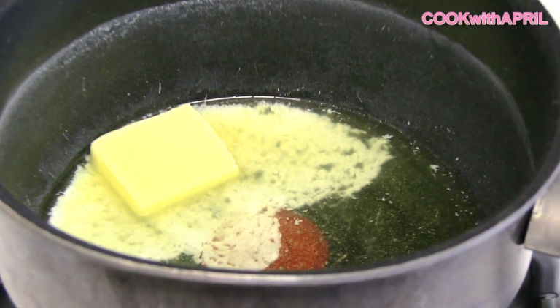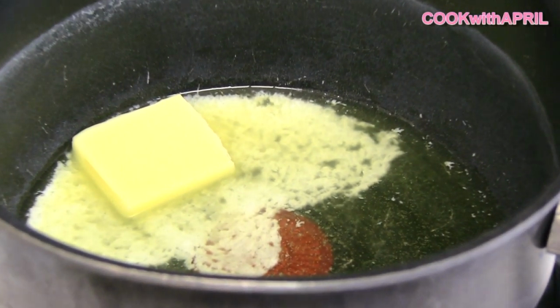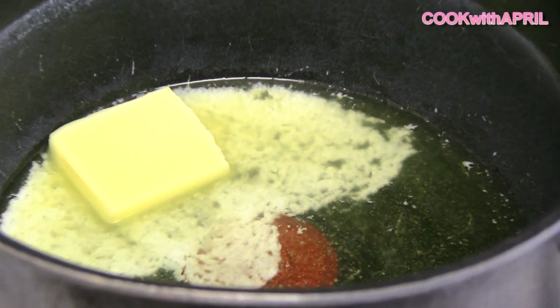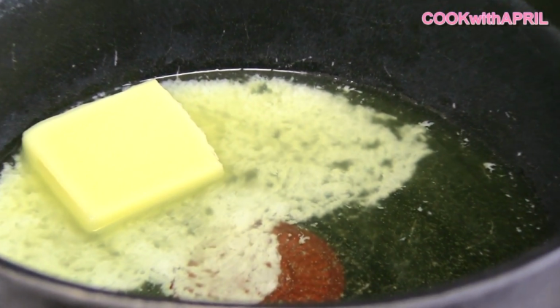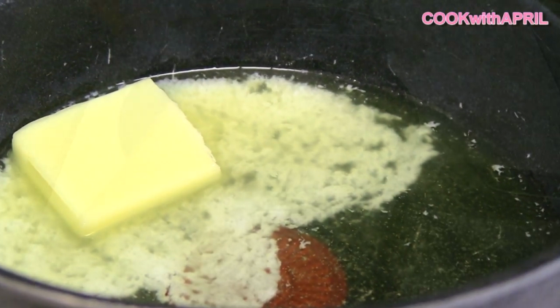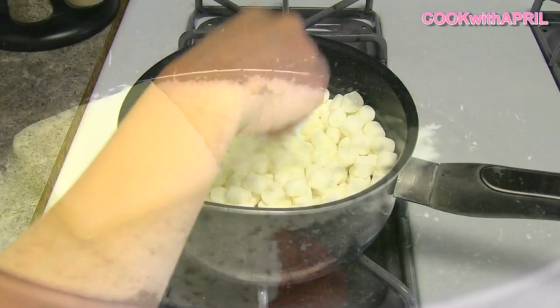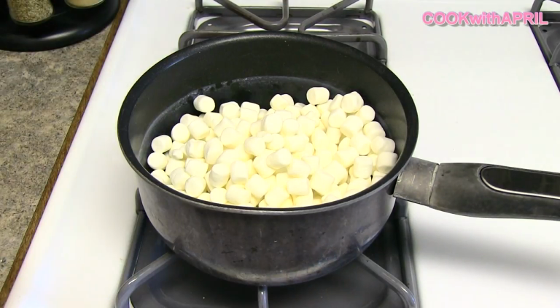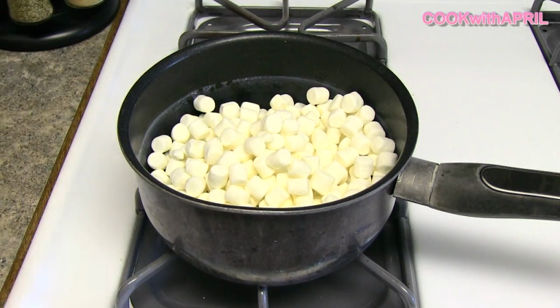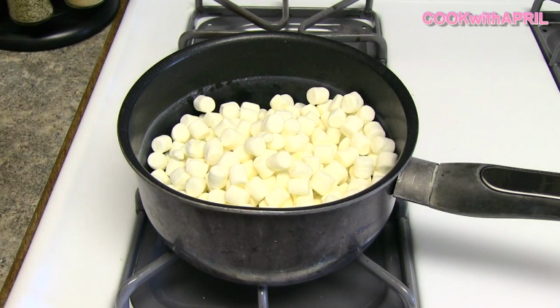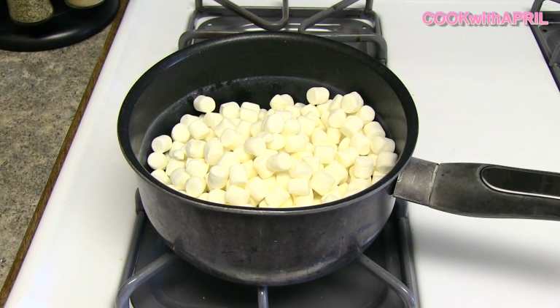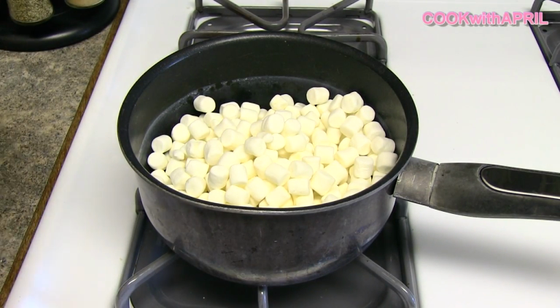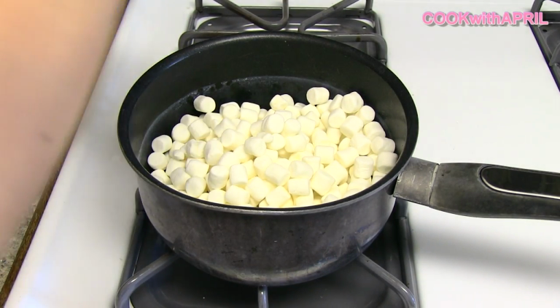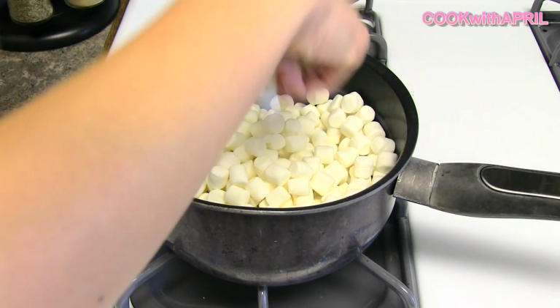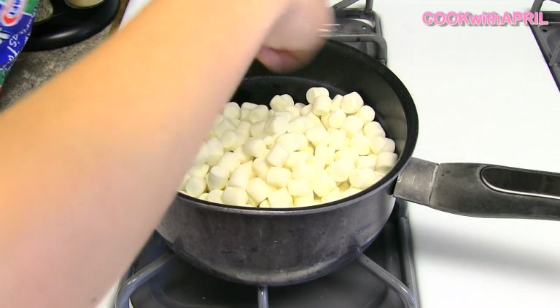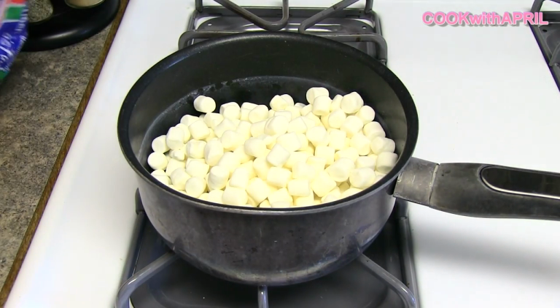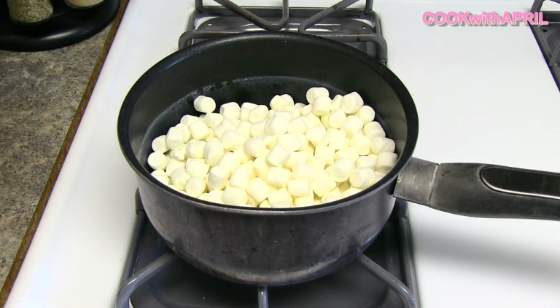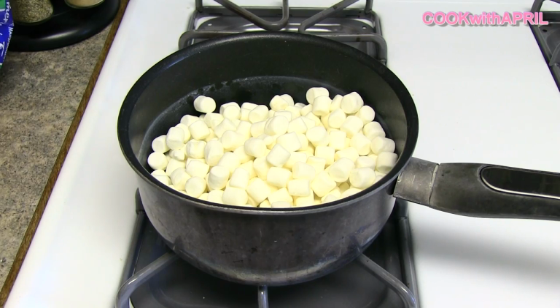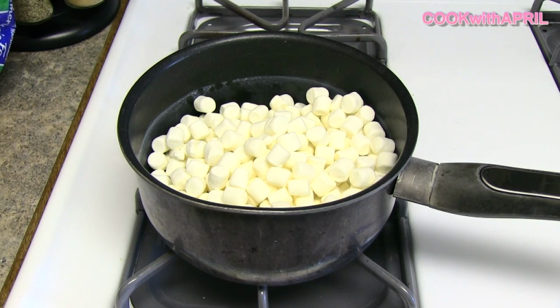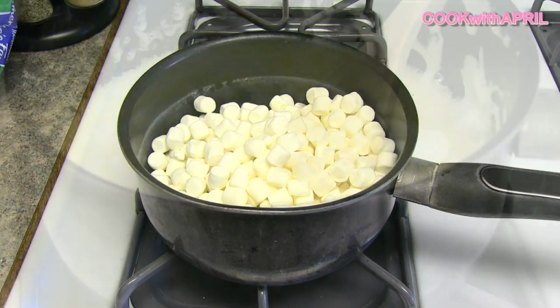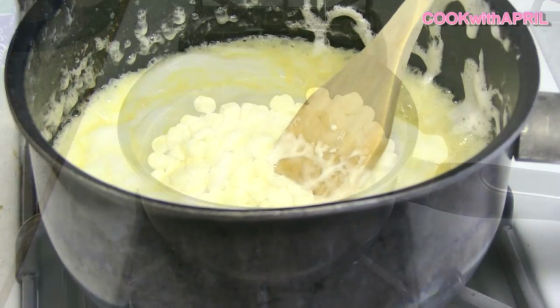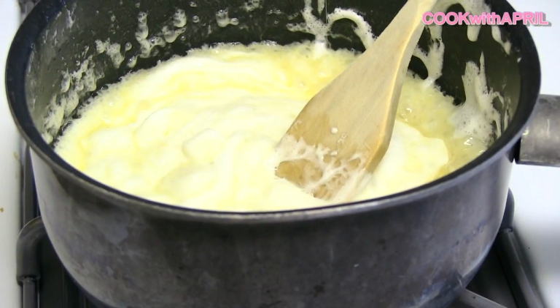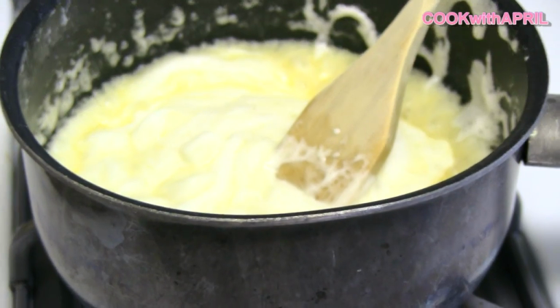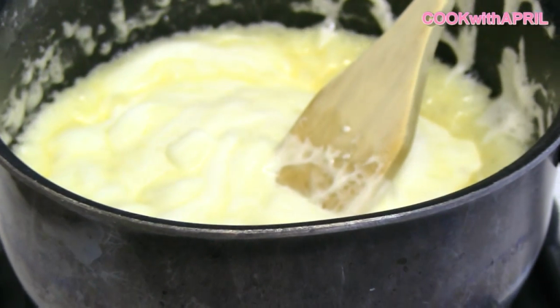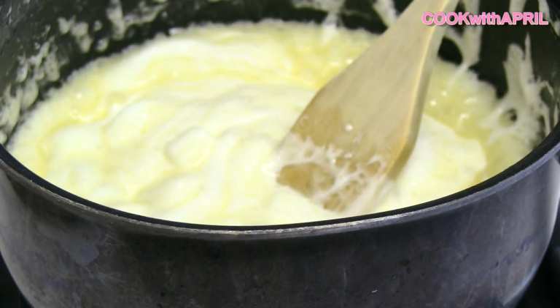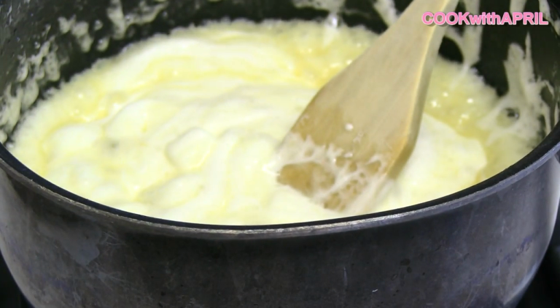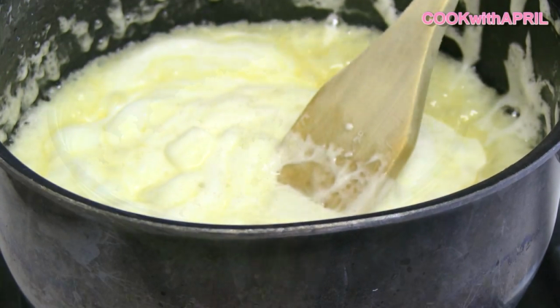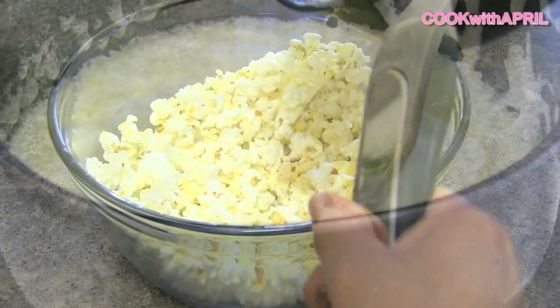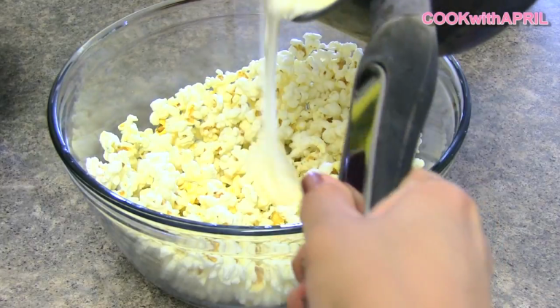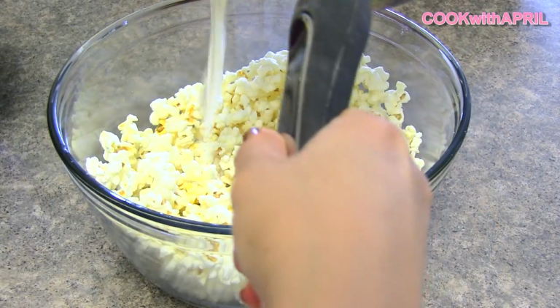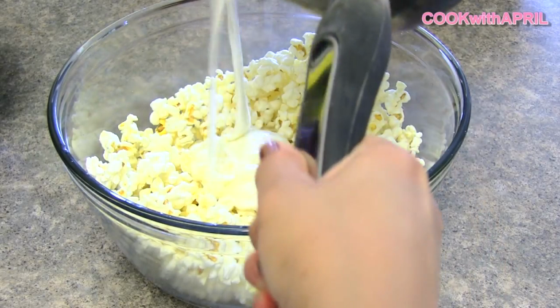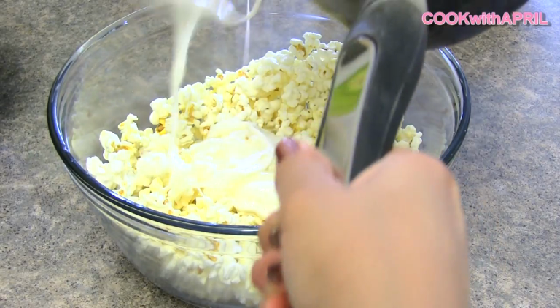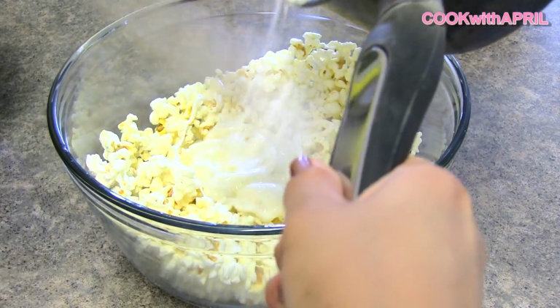I heated a half a cup of butter in a saucepan and let that melt. Then I added some marshmallows — I think I used the whole entire marshmallow bag. You're just gonna heat that on low to medium until it melts. Then you're ready to put the marshmallow mixture on top of the popcorn.